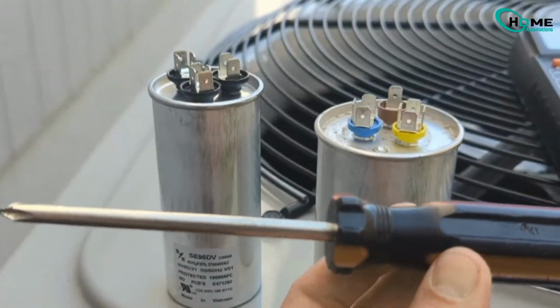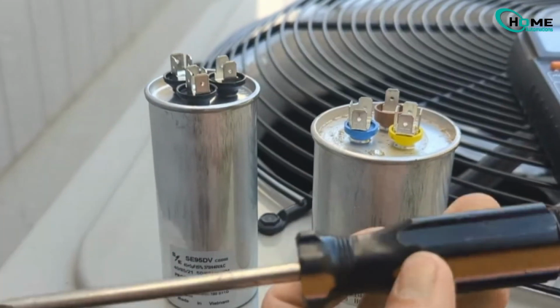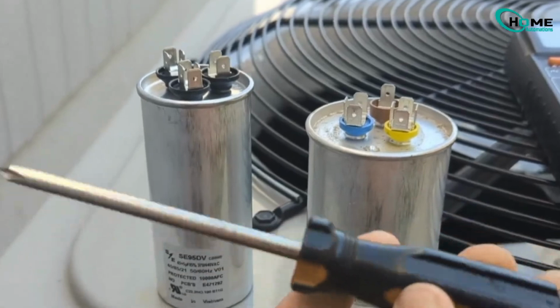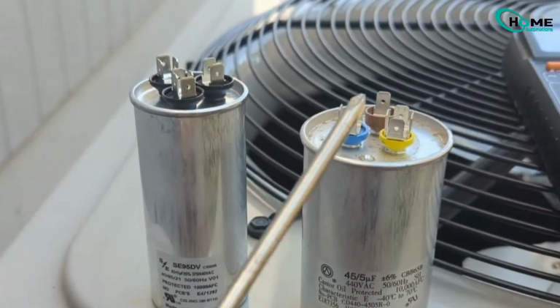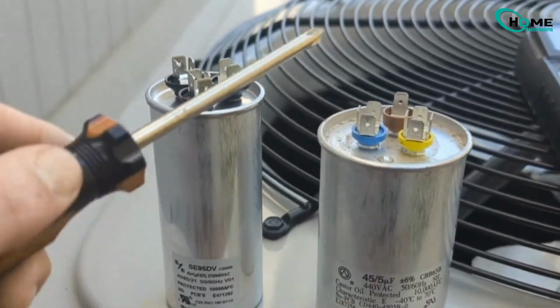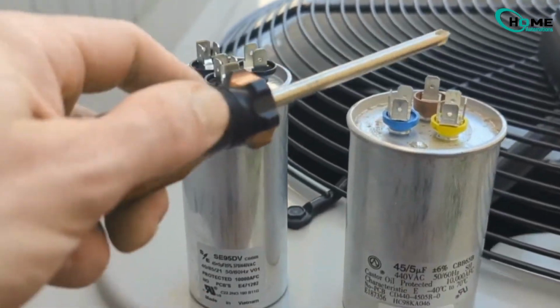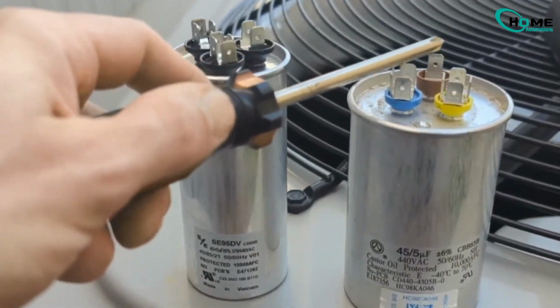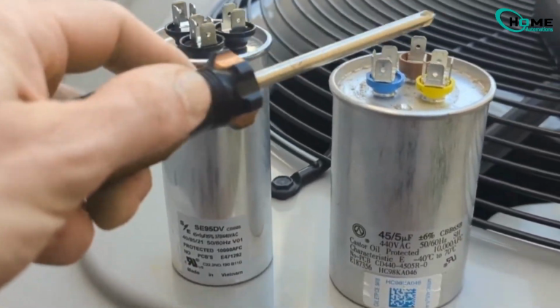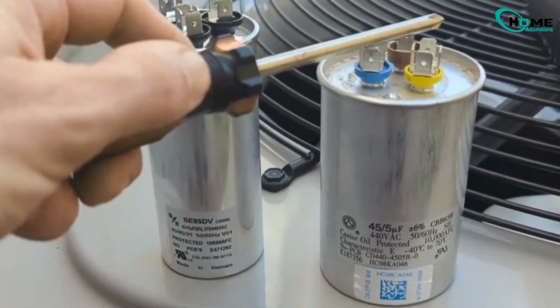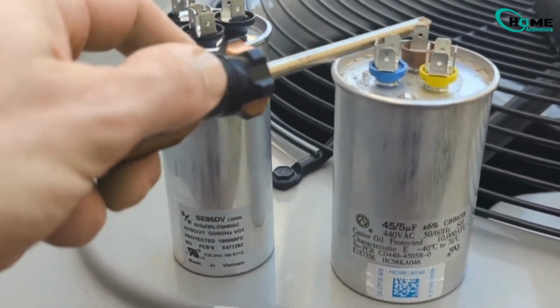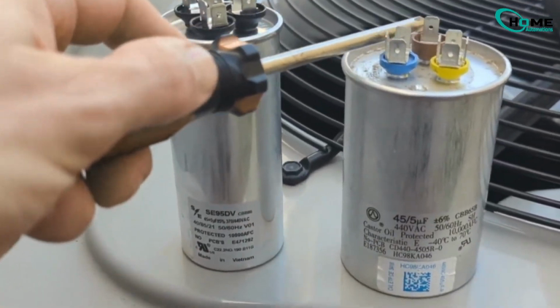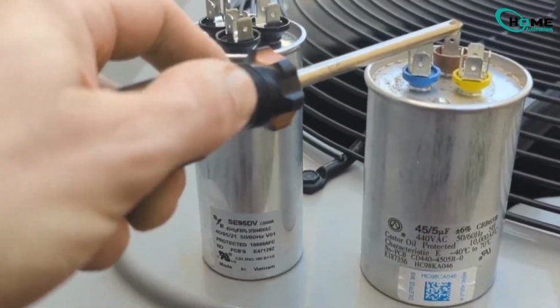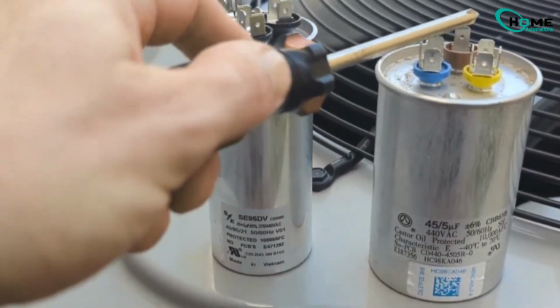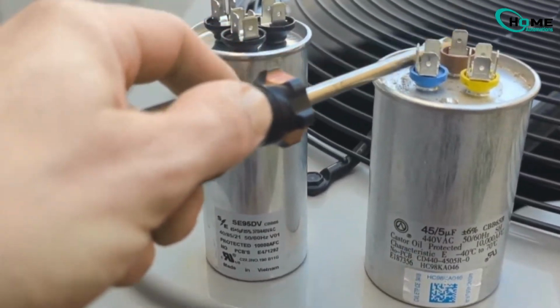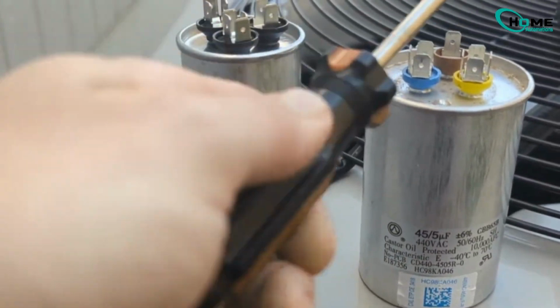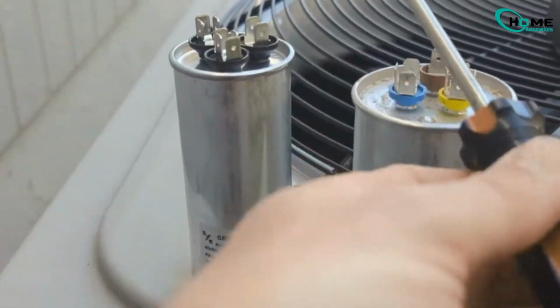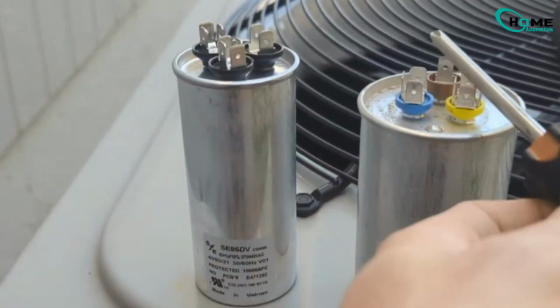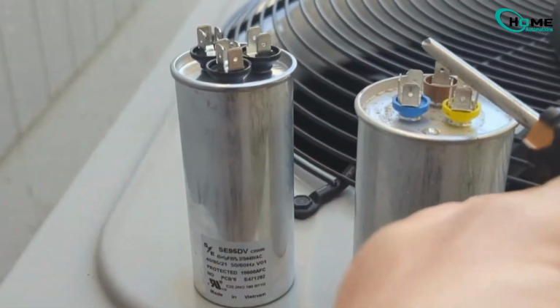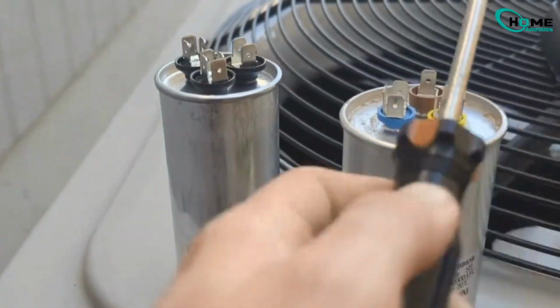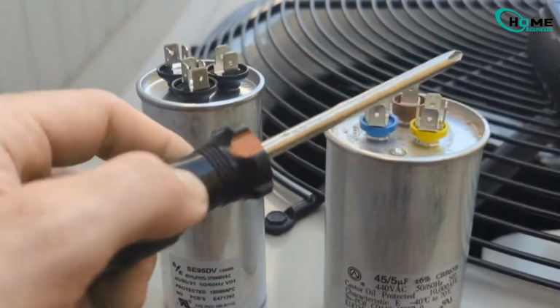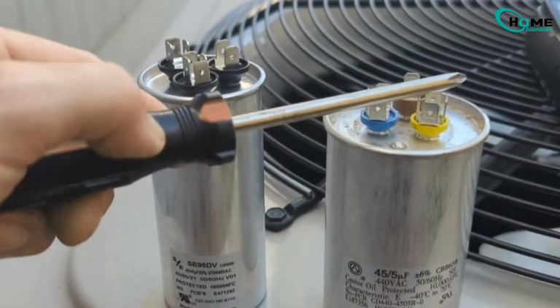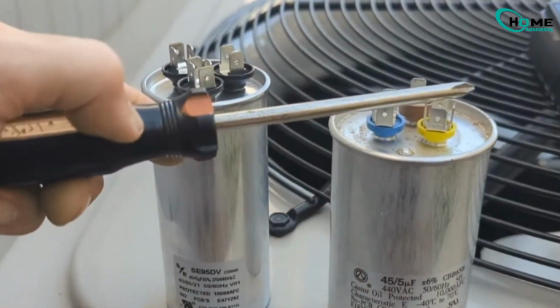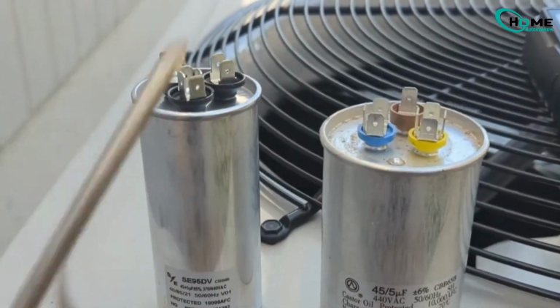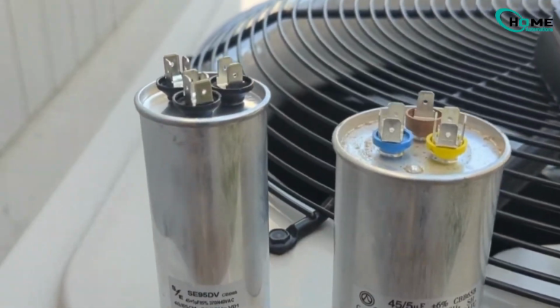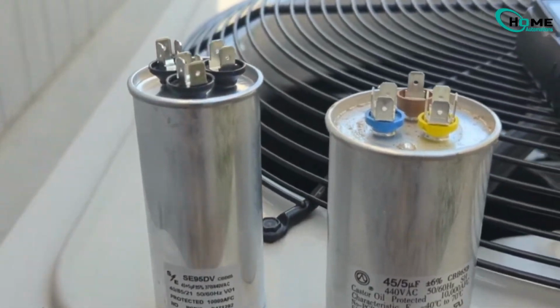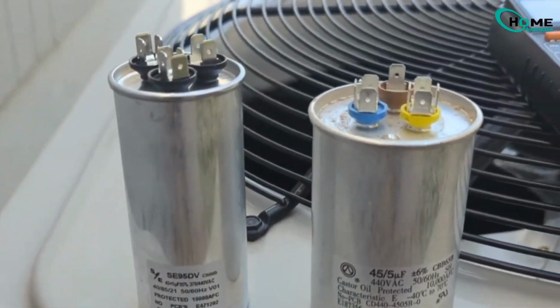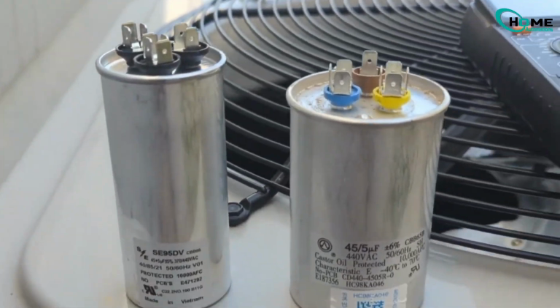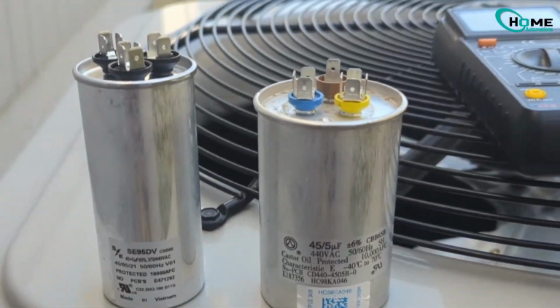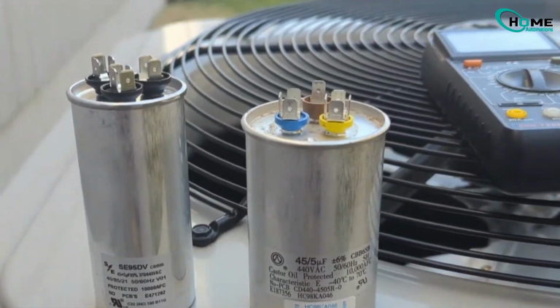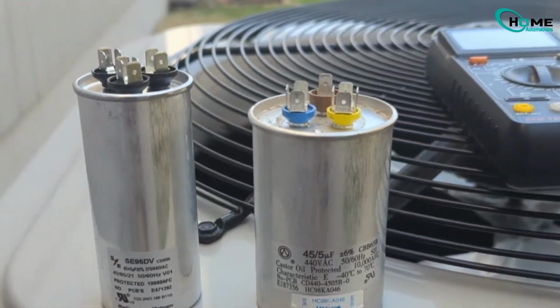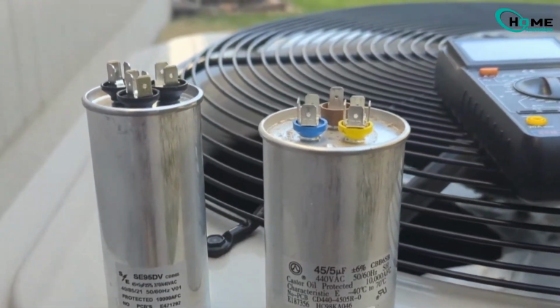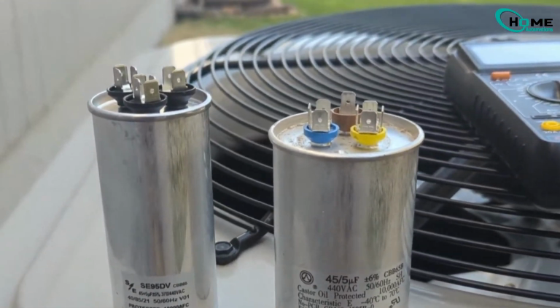Capacitors can hold a charge even when the unit is off, so be safe. Discharge the capacitor by bridging the terminals using an insulated screwdriver.